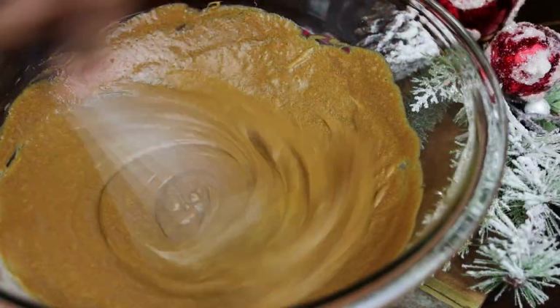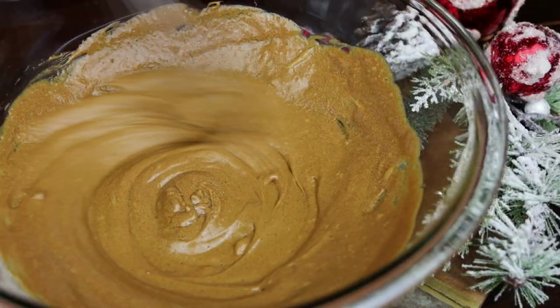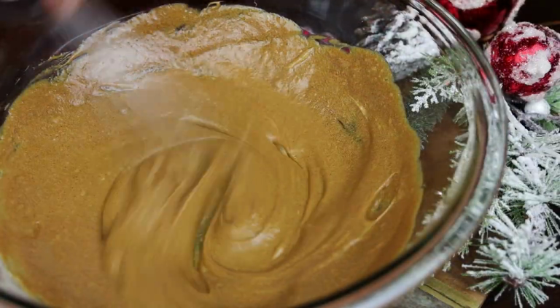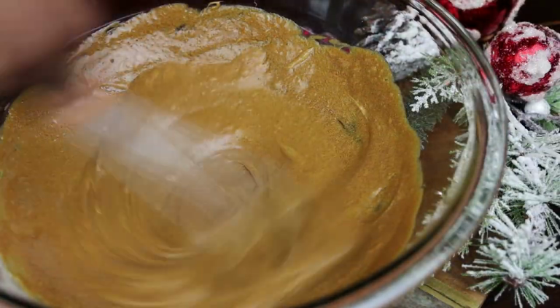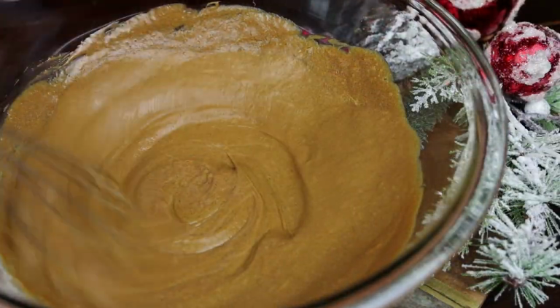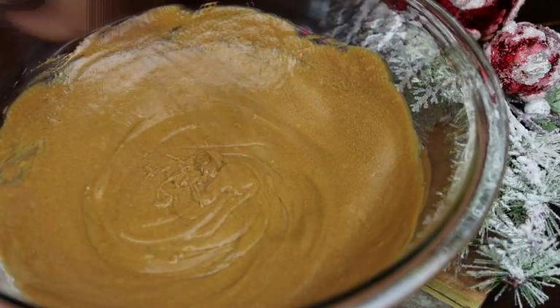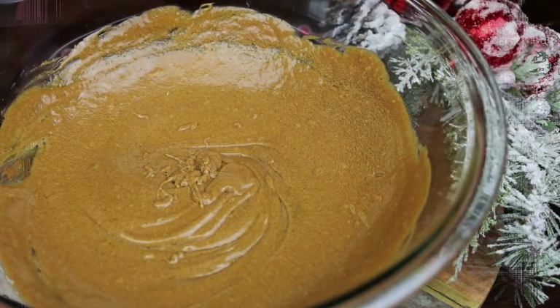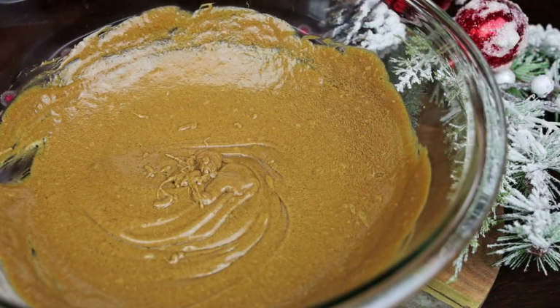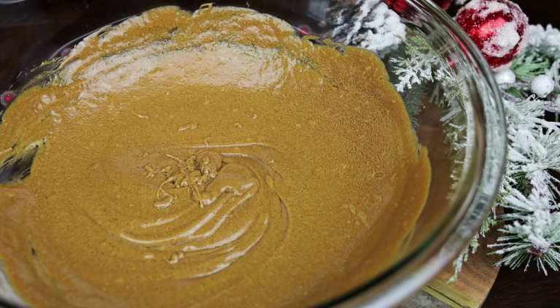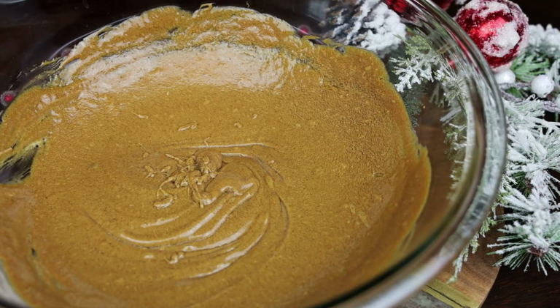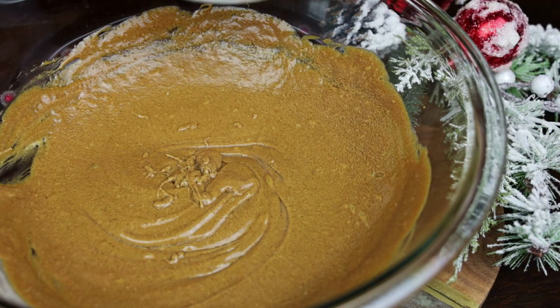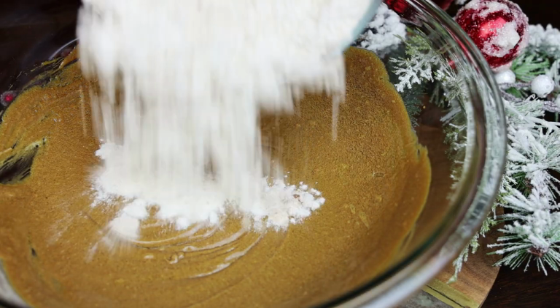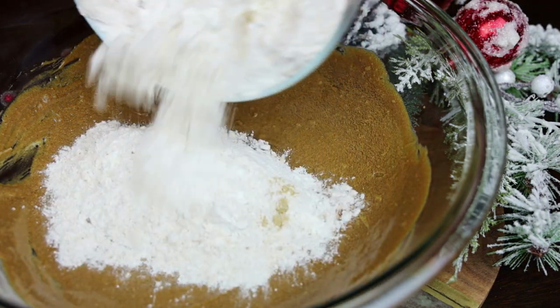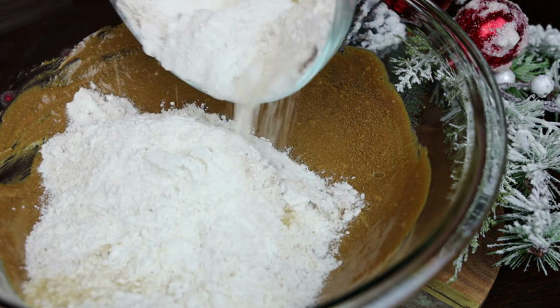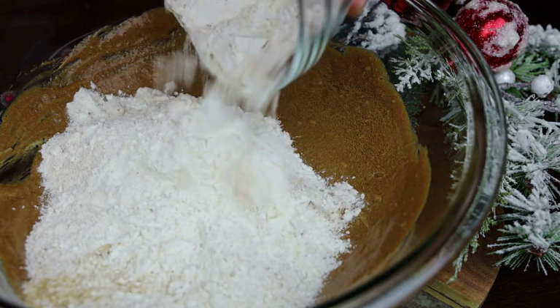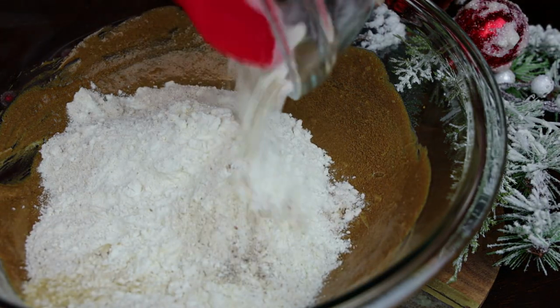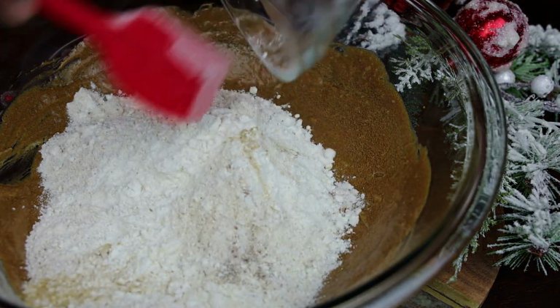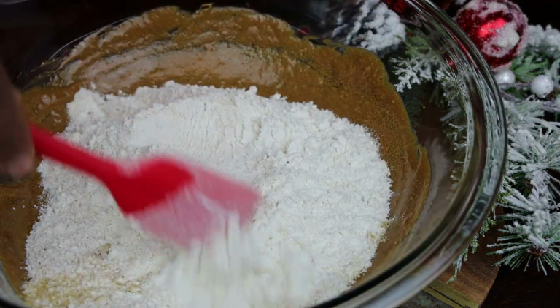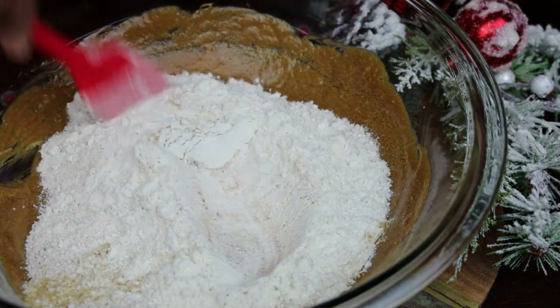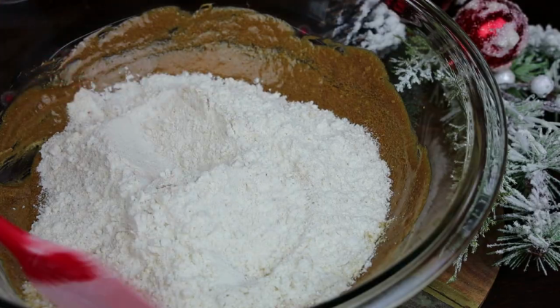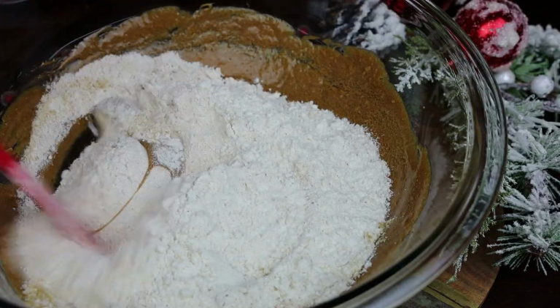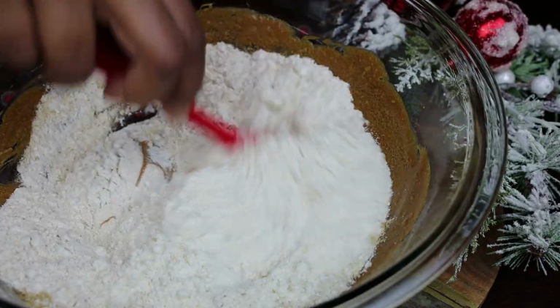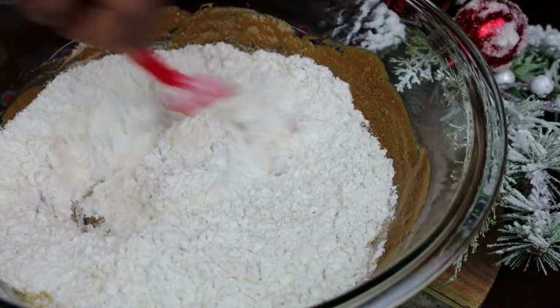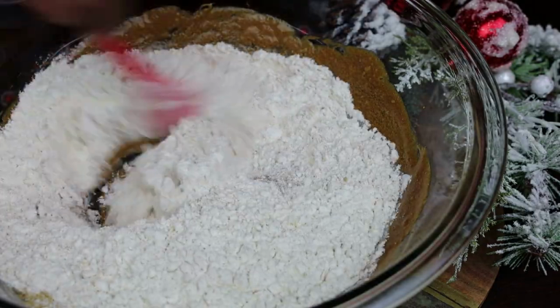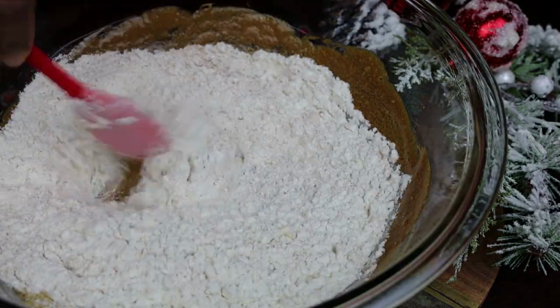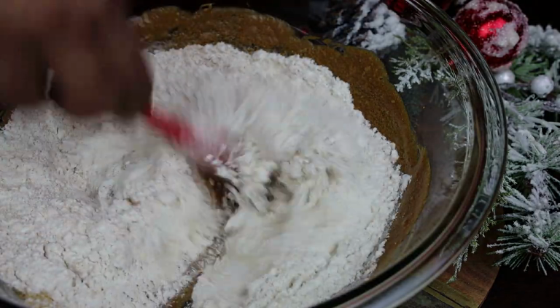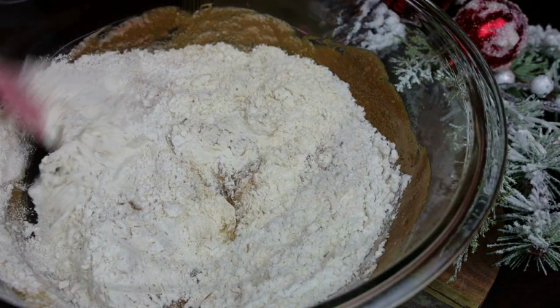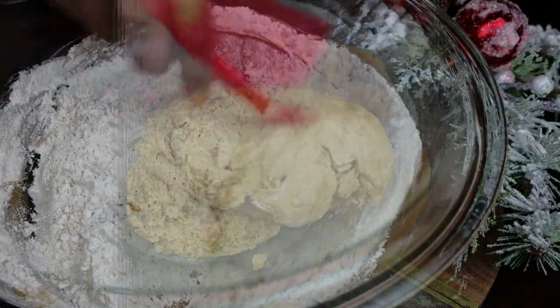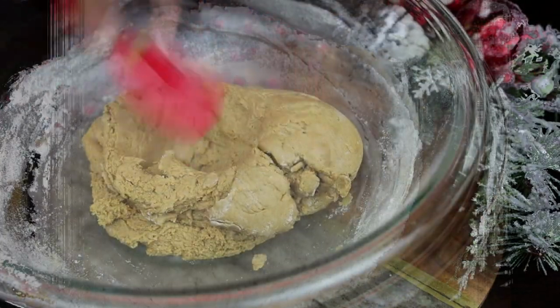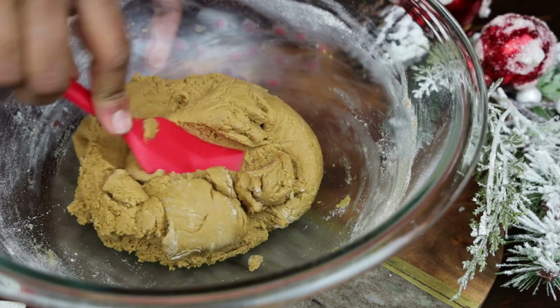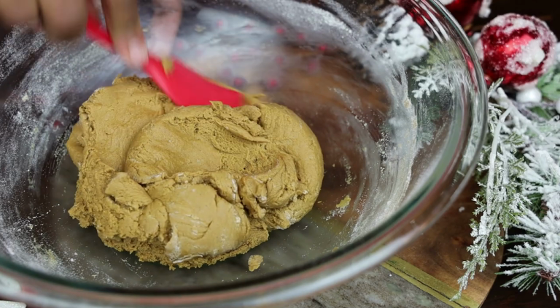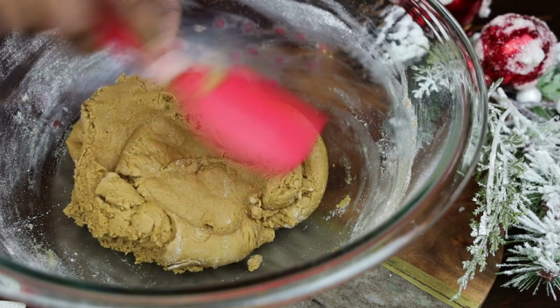You'll see a really dark amber color. Next we're going to add in our flour mixture and bring that together to form a dough ball — it's going to be a soft dough ball.